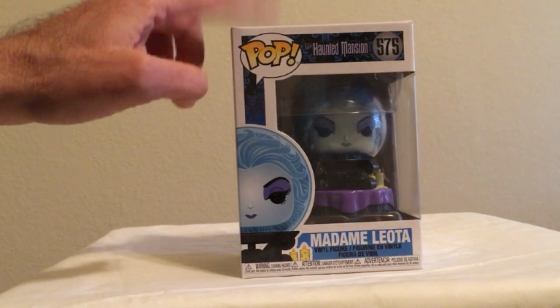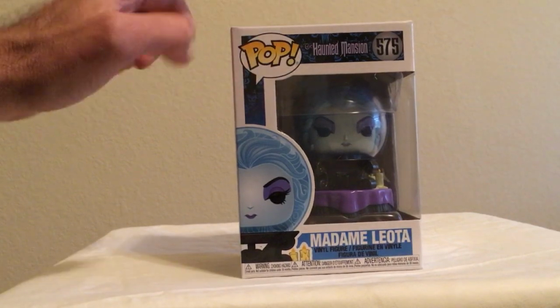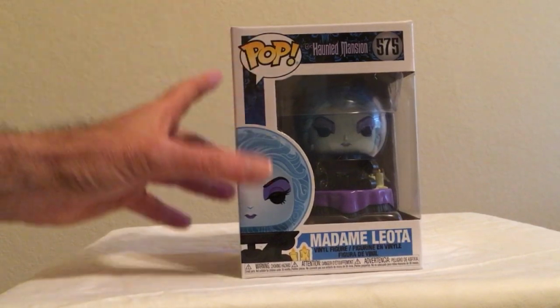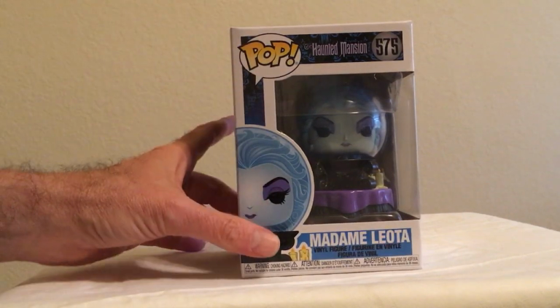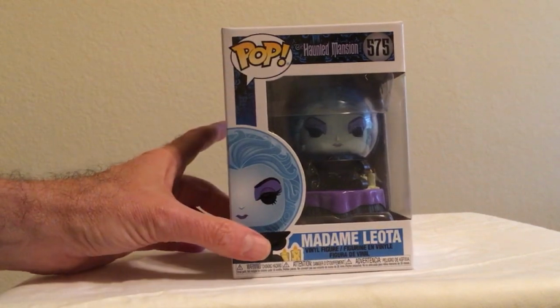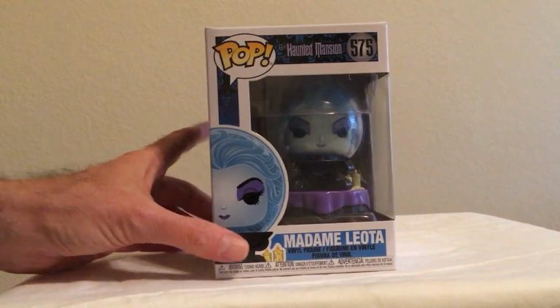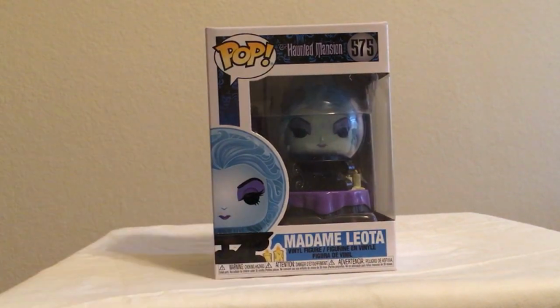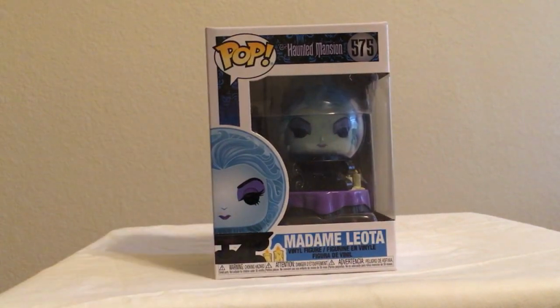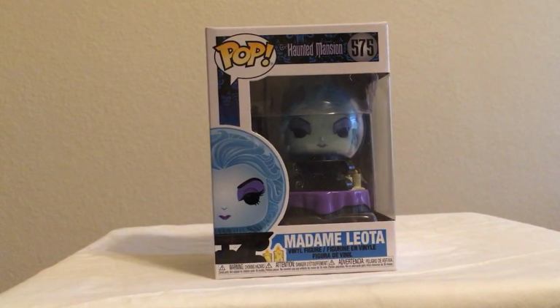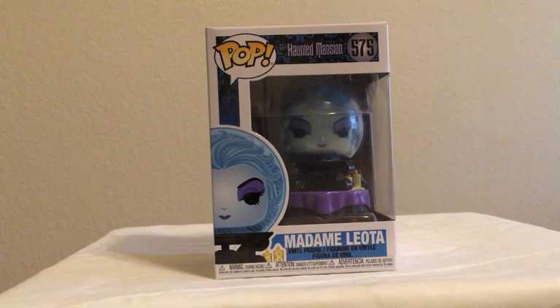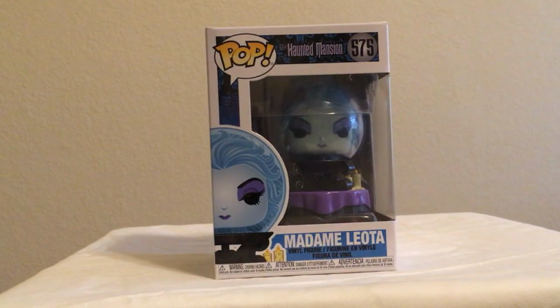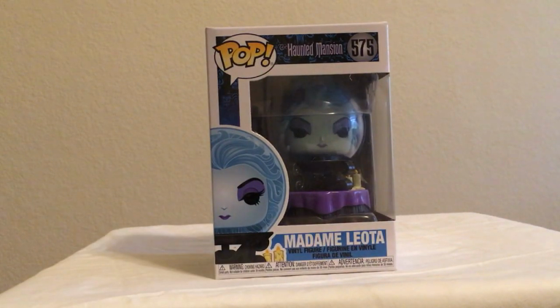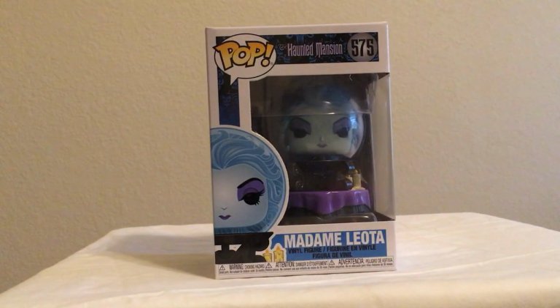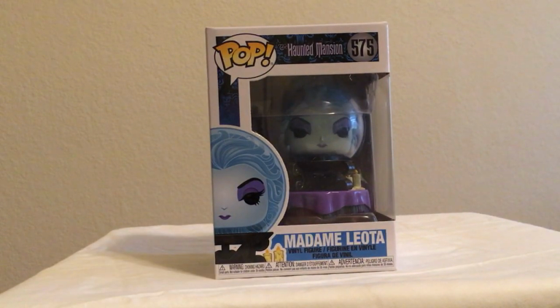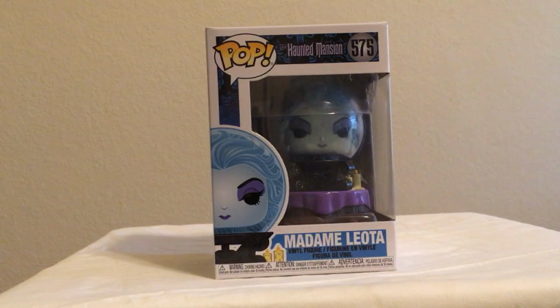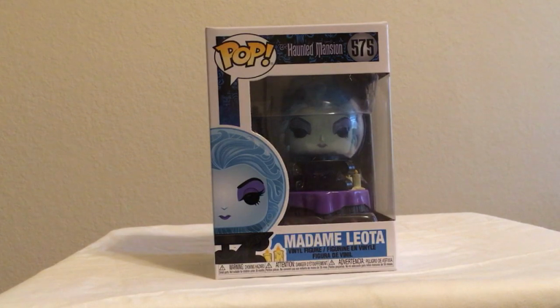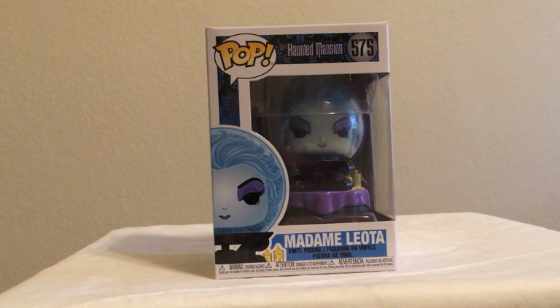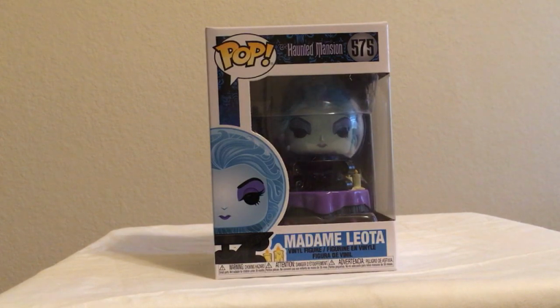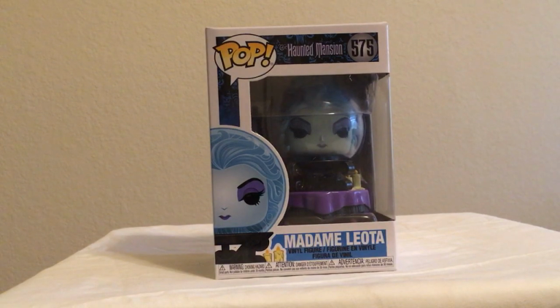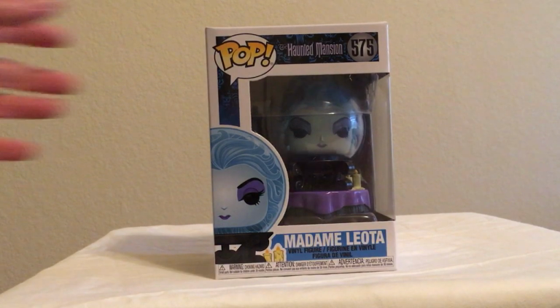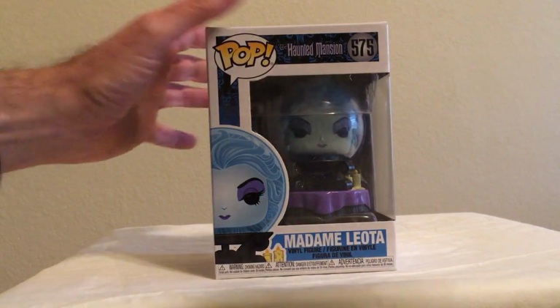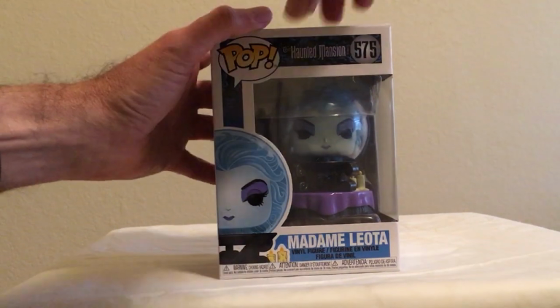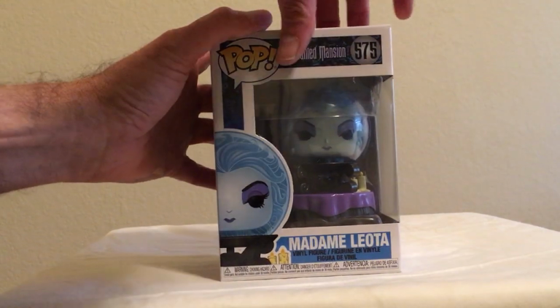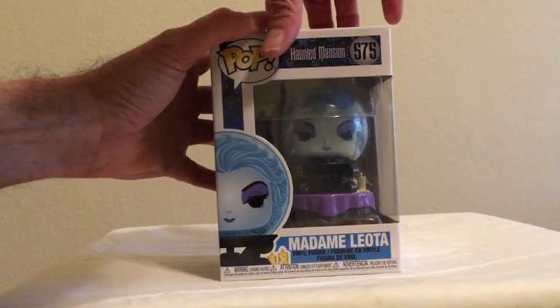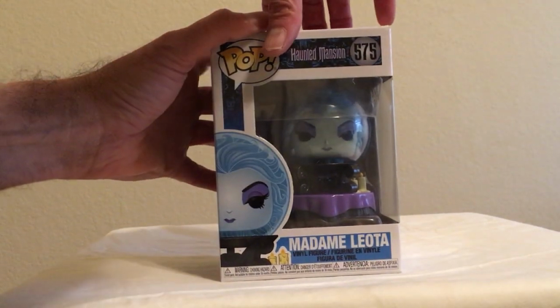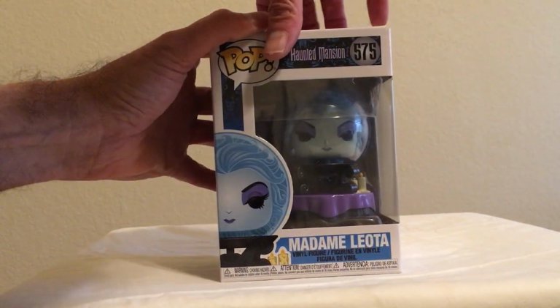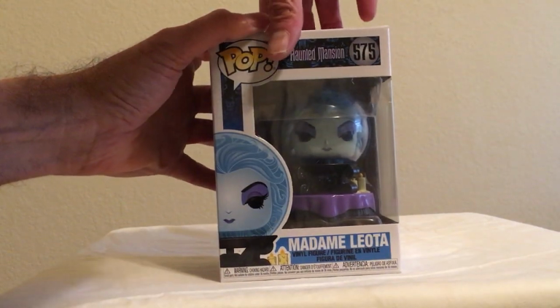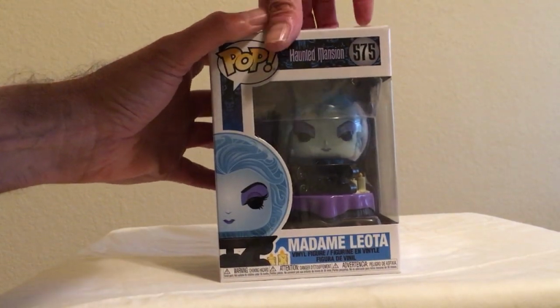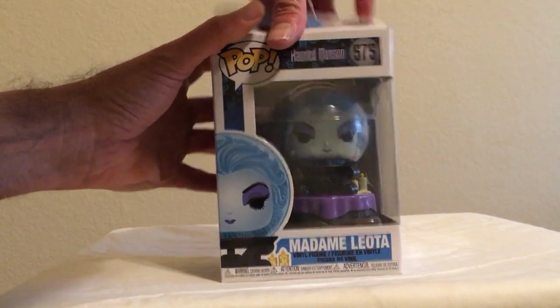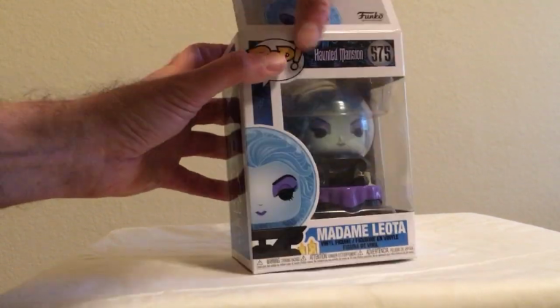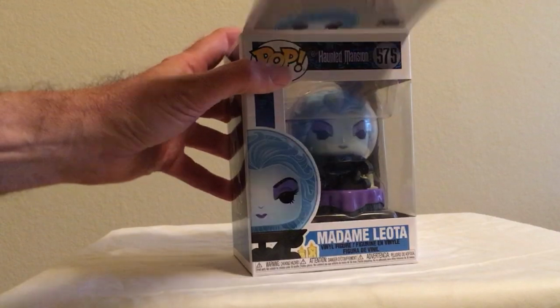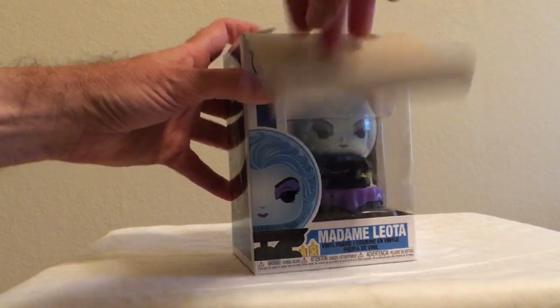There is also an exclusive version of Madame Leota that's at Disneyland, and she's glow-in-the-dark. I didn't really care about that, so I just got the normal version. Let's take a look at her.